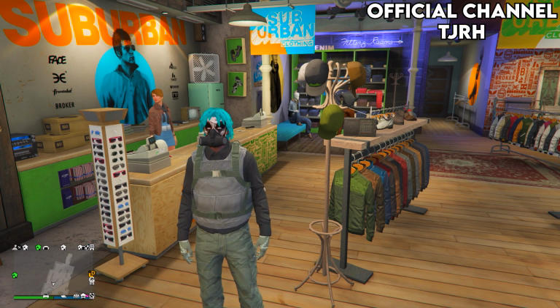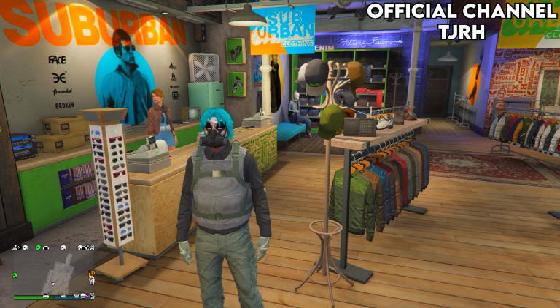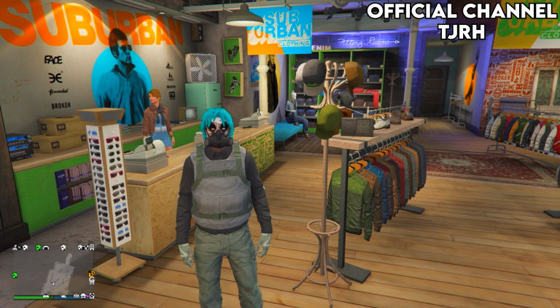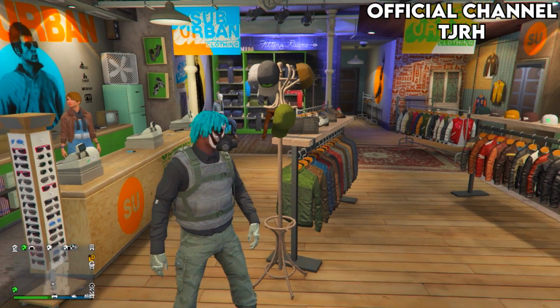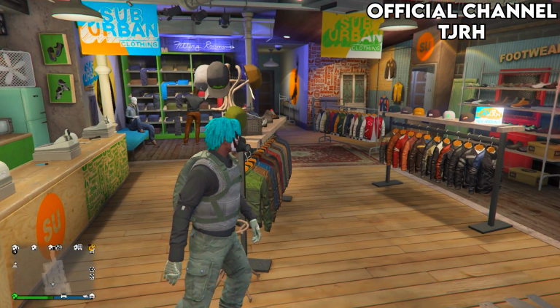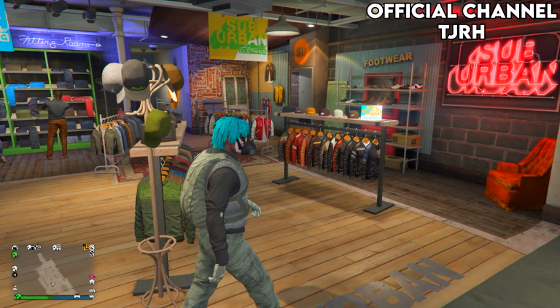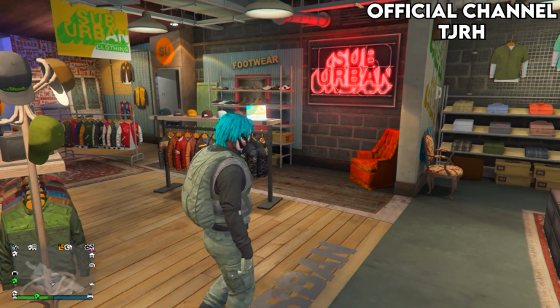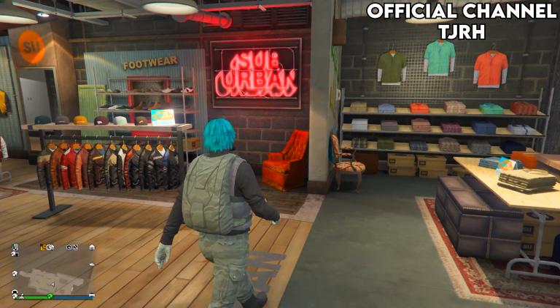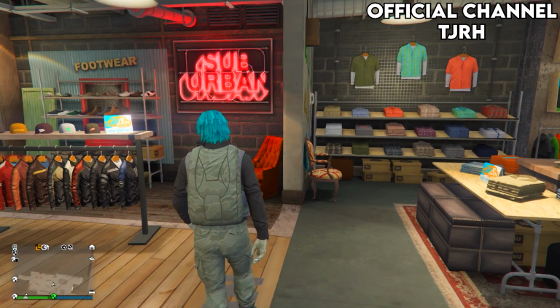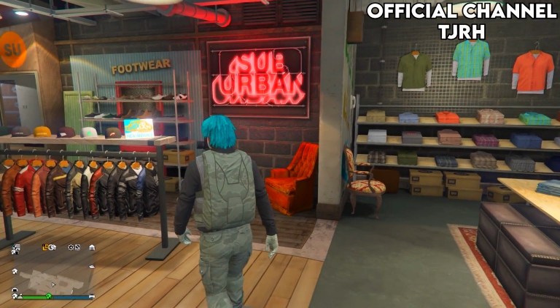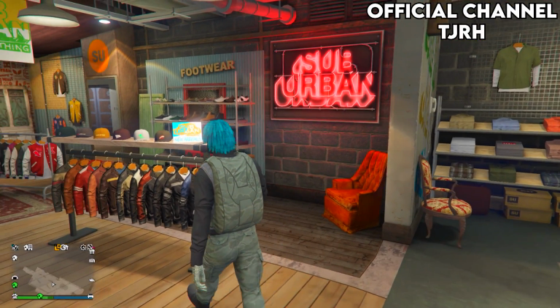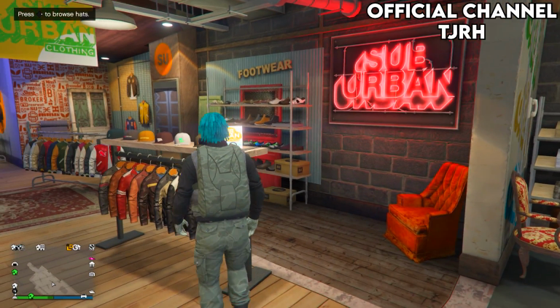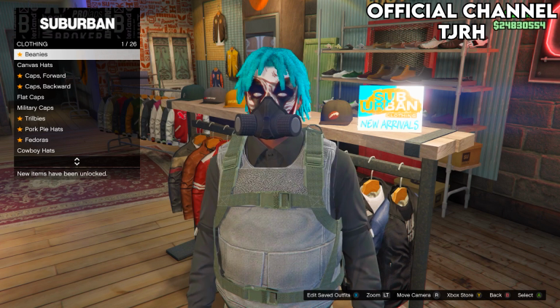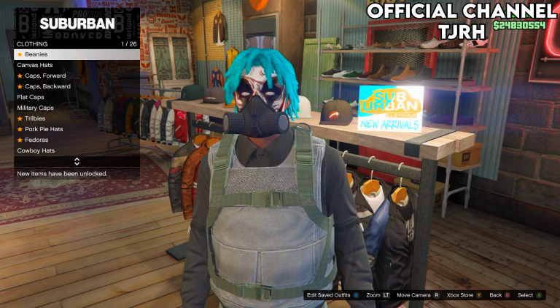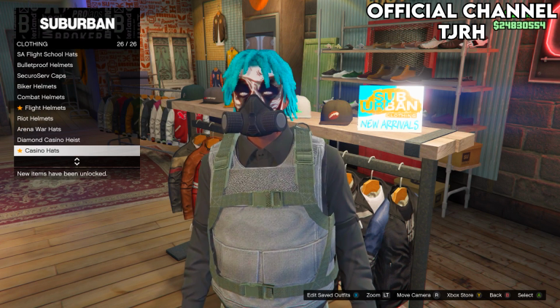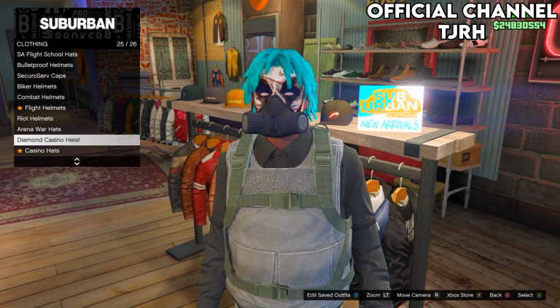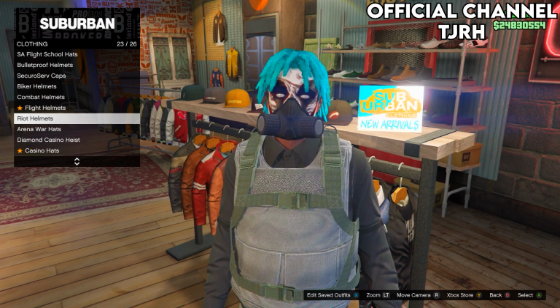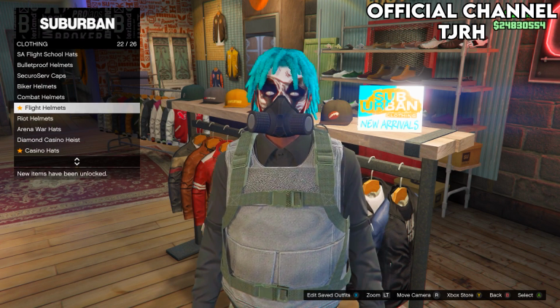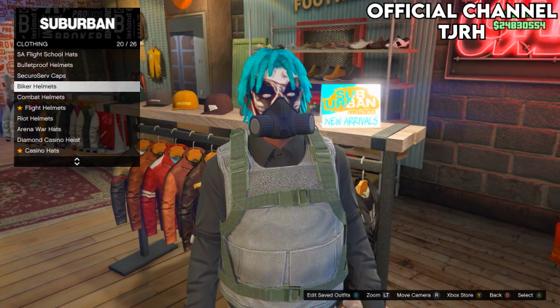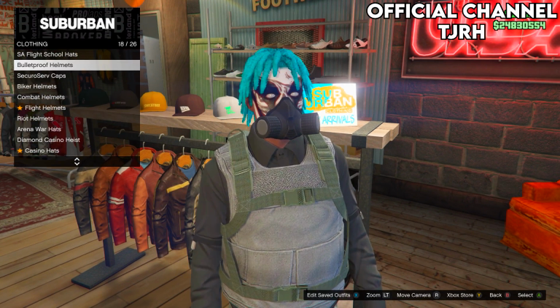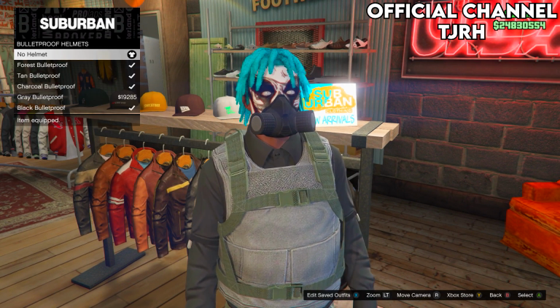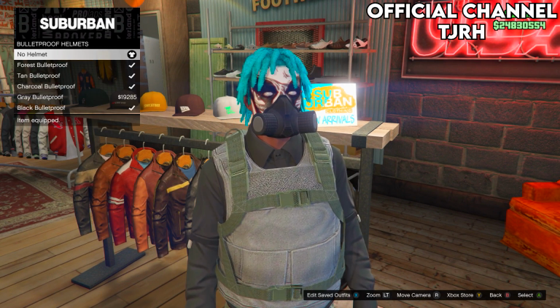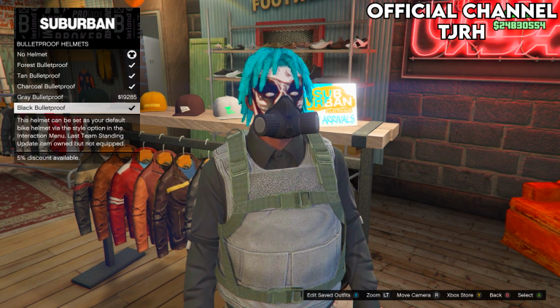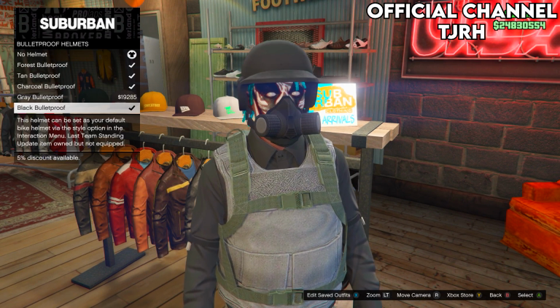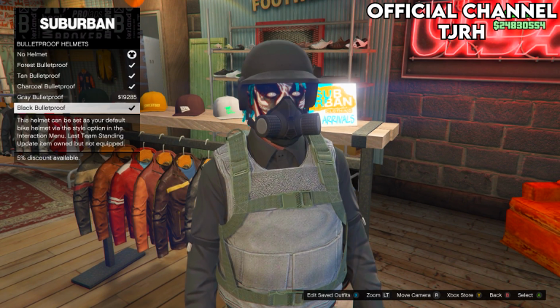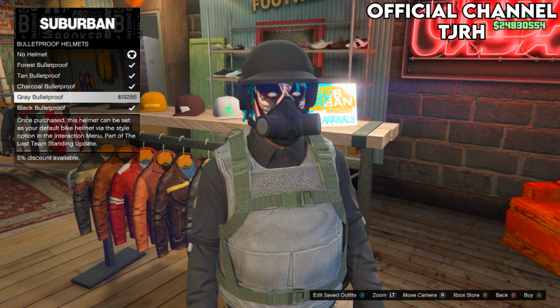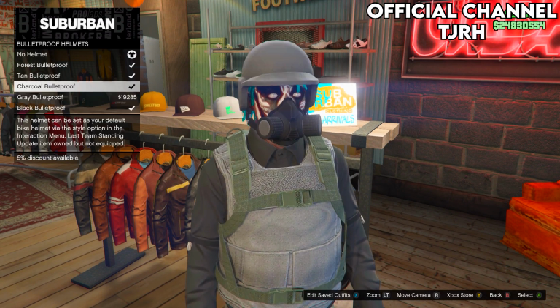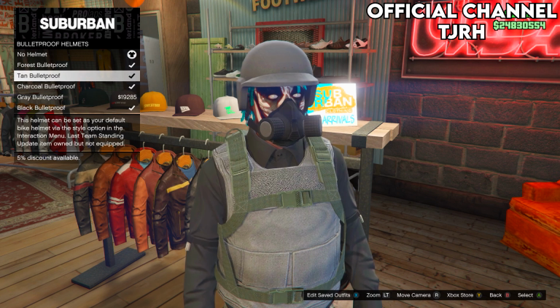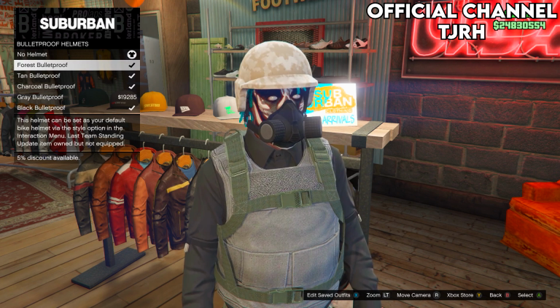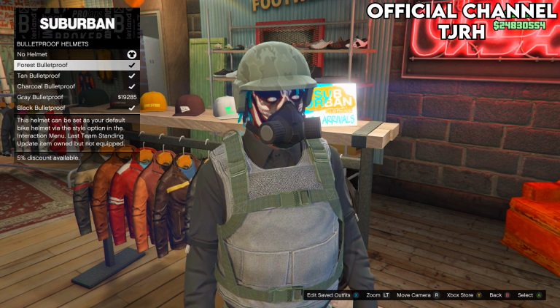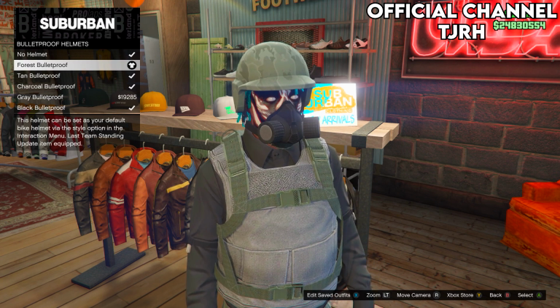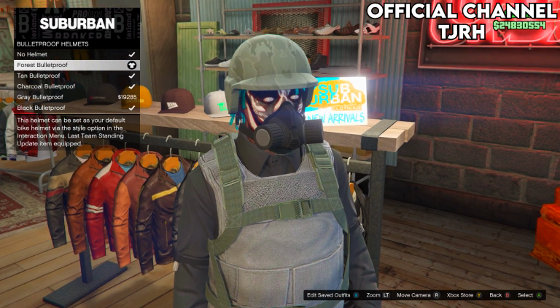Then go over to hats, and on this go on bulletproof helmets. Equip the first one — the forest bulletproof helmet.